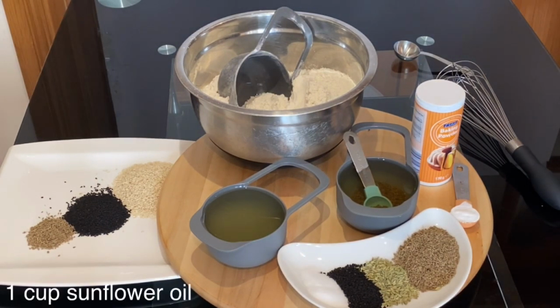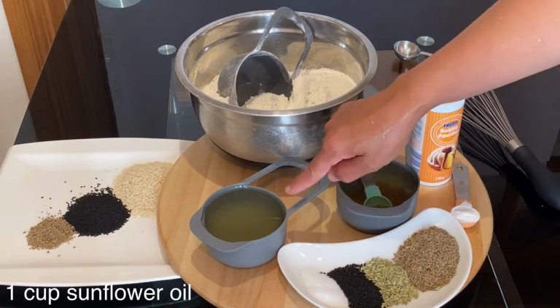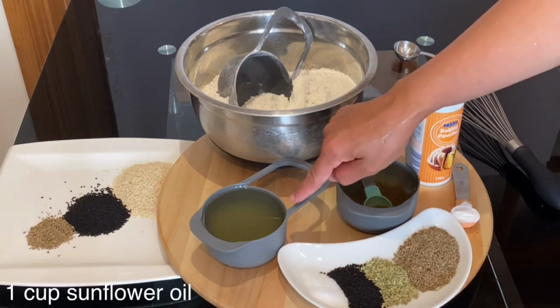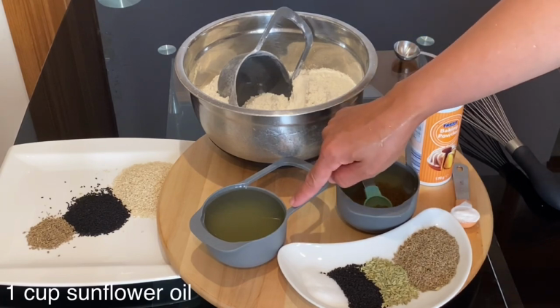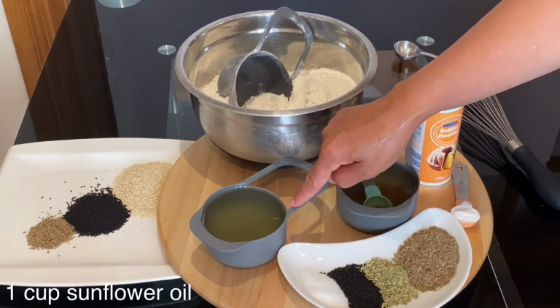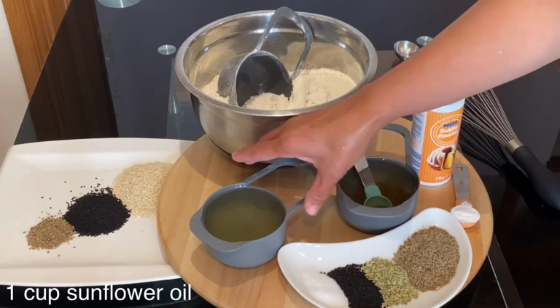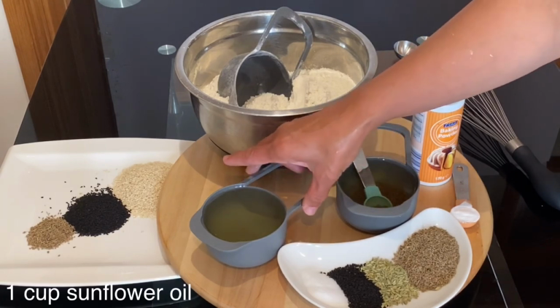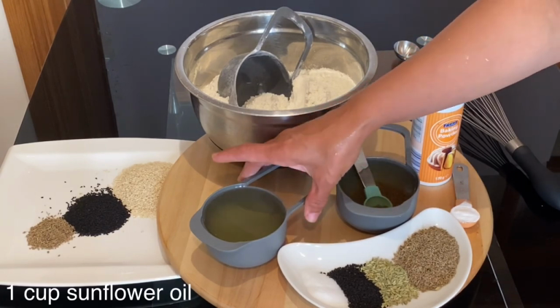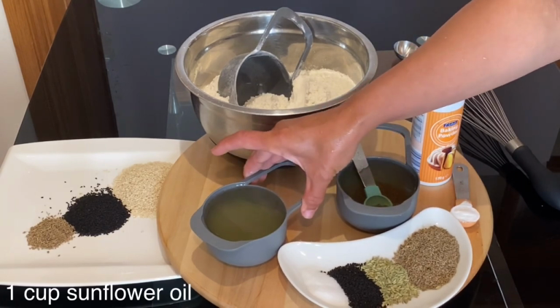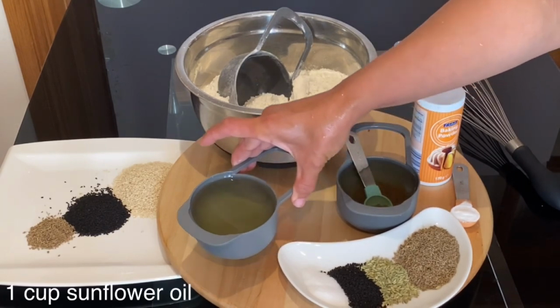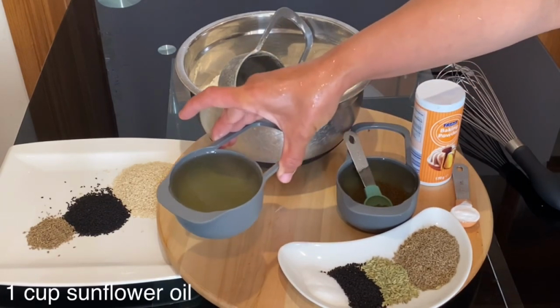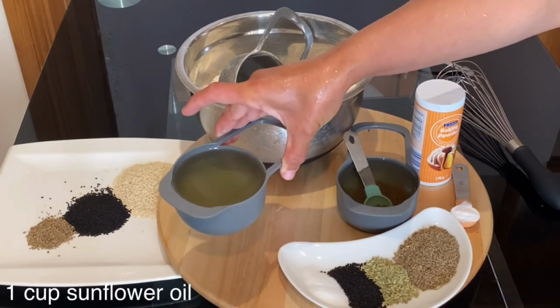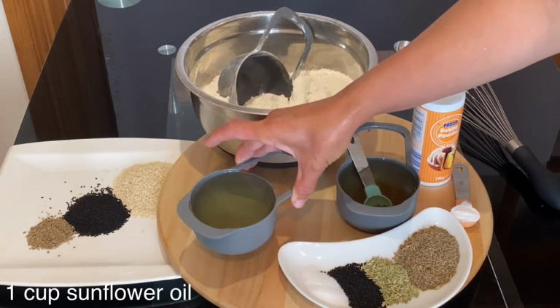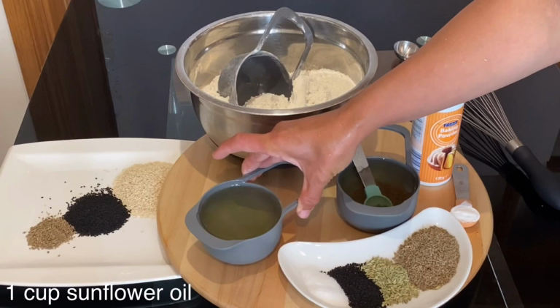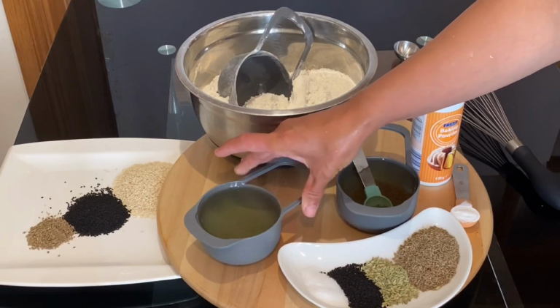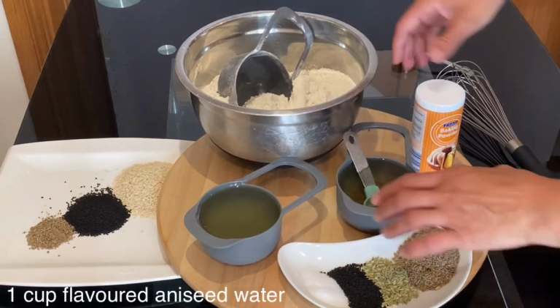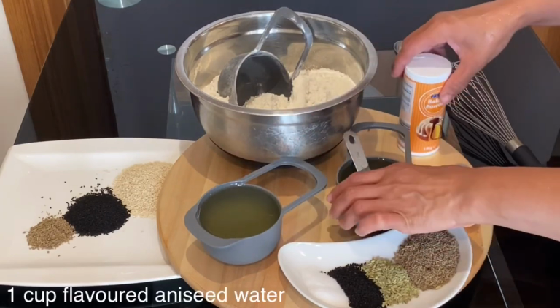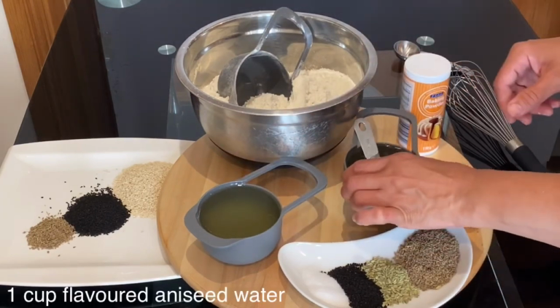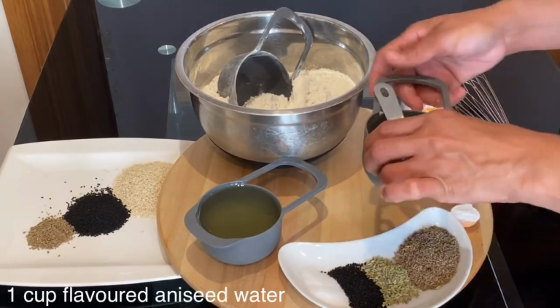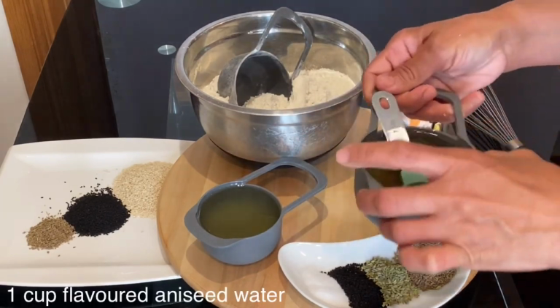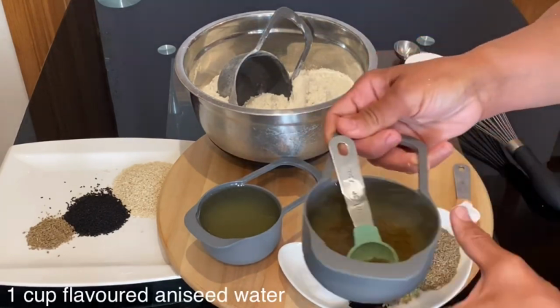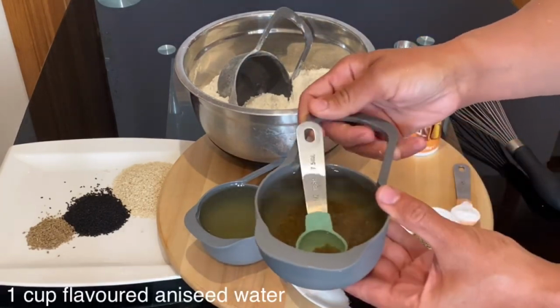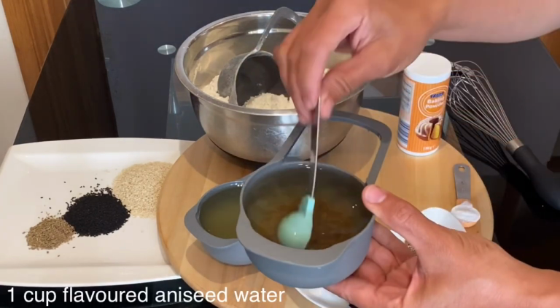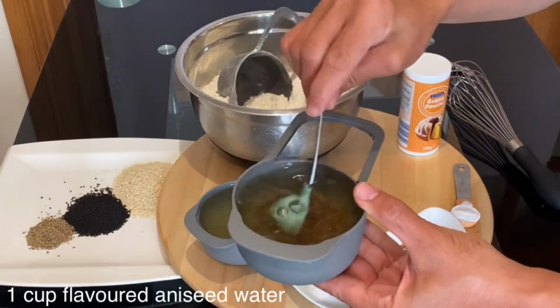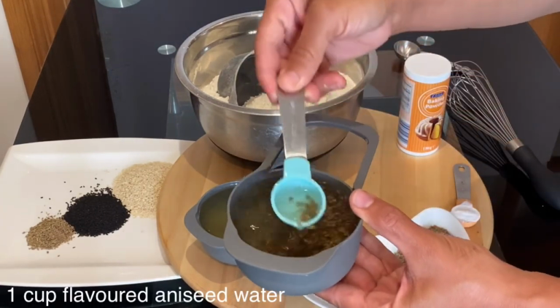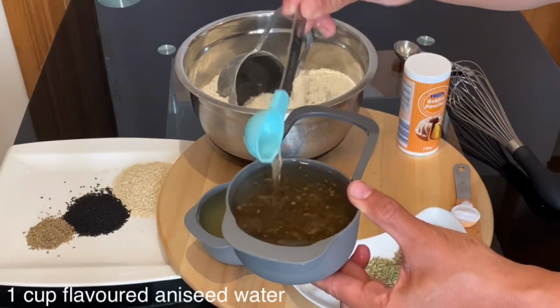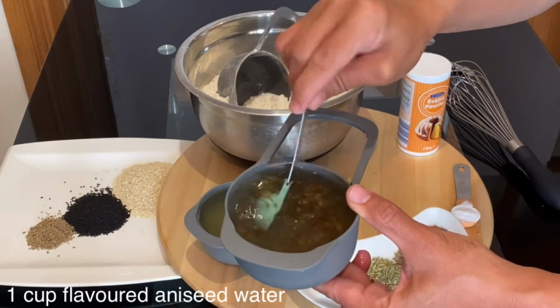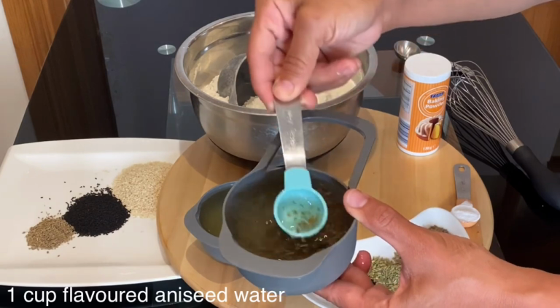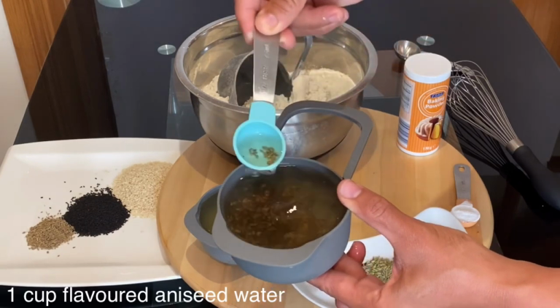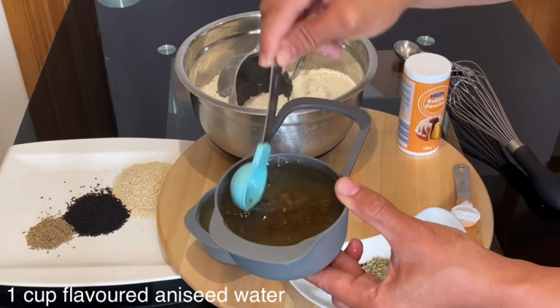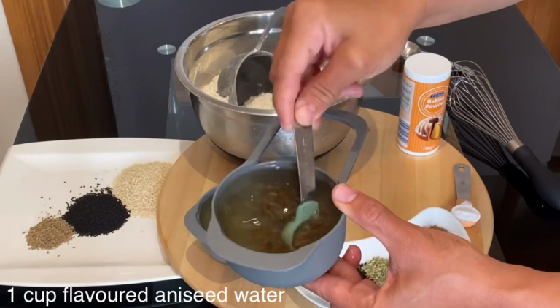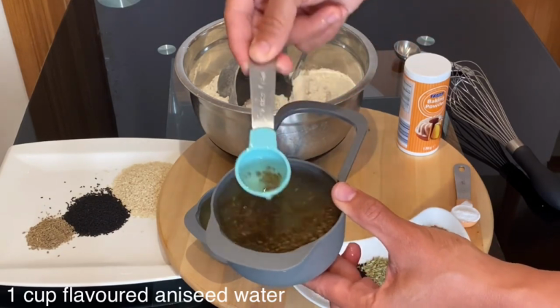For this recipe I will use one cup of sunflower oil, or you can replace it with one cup of olive oil. I have soaked here one teaspoon of aniseed in hot water to flavour it.